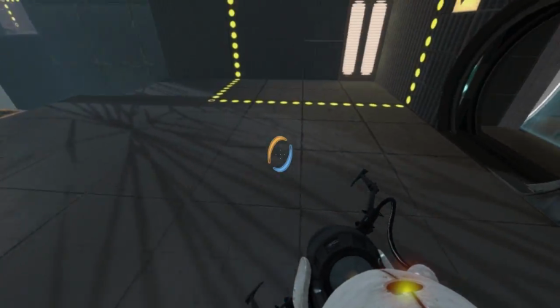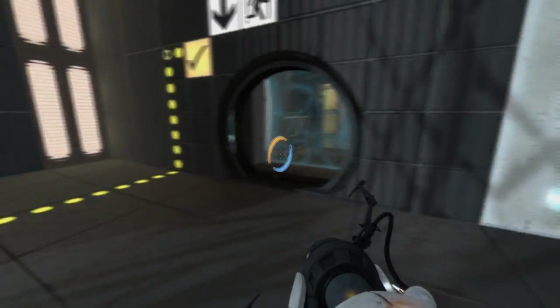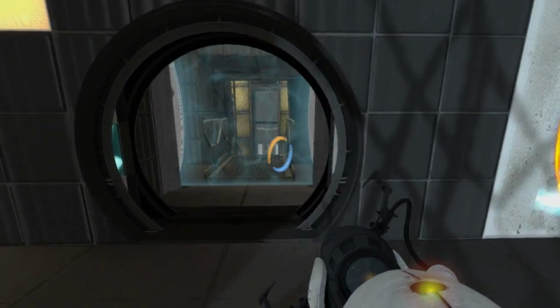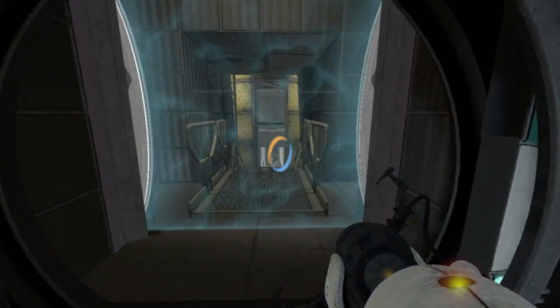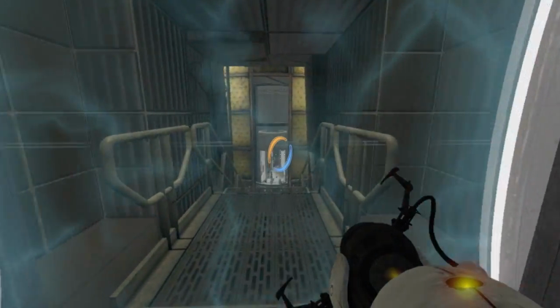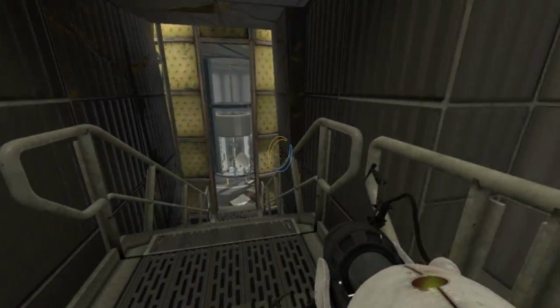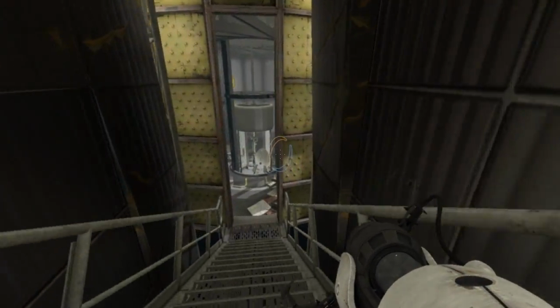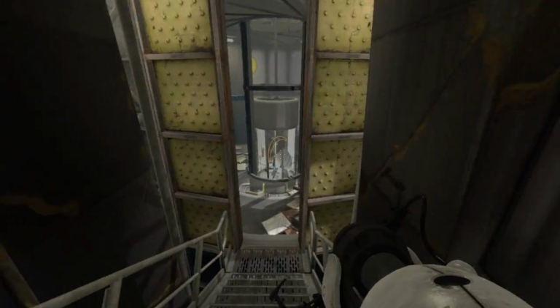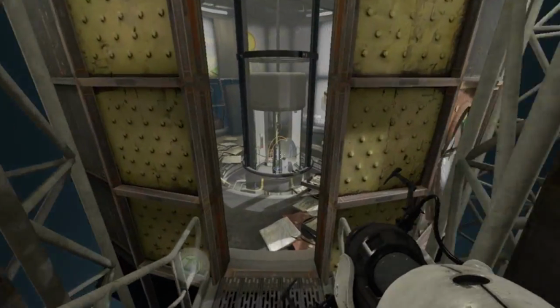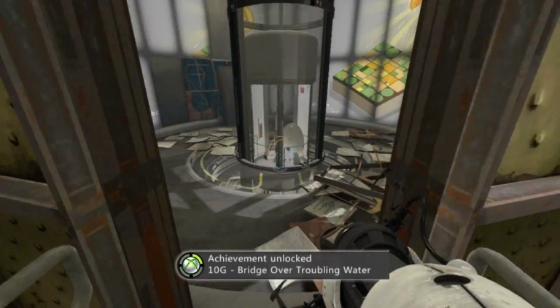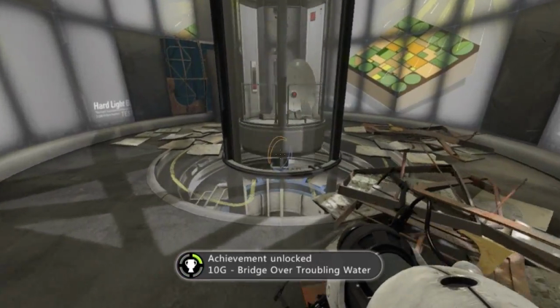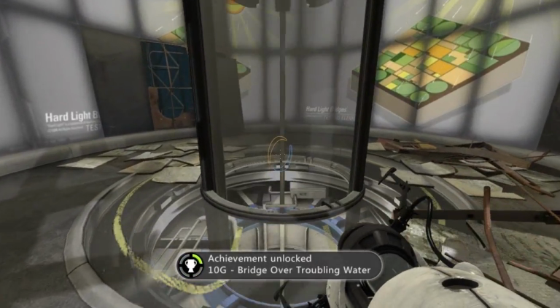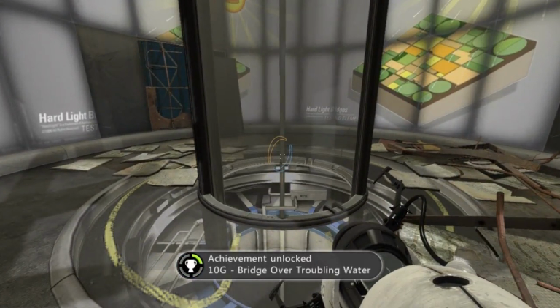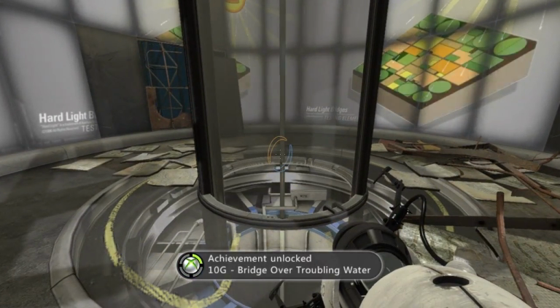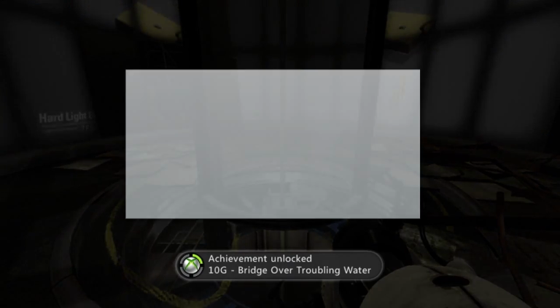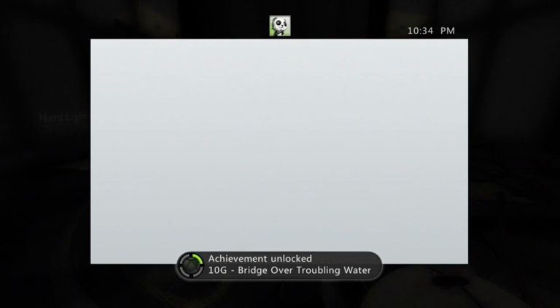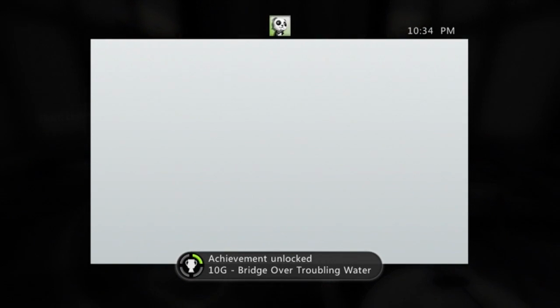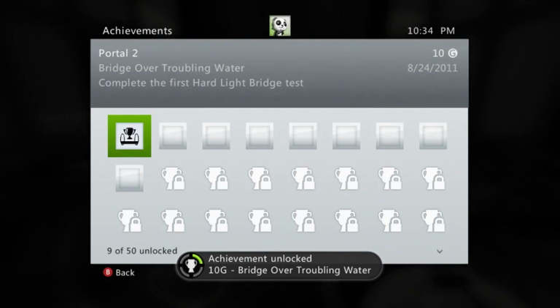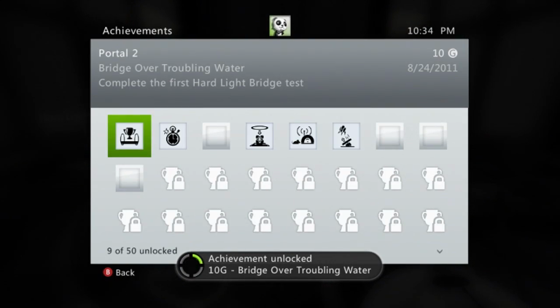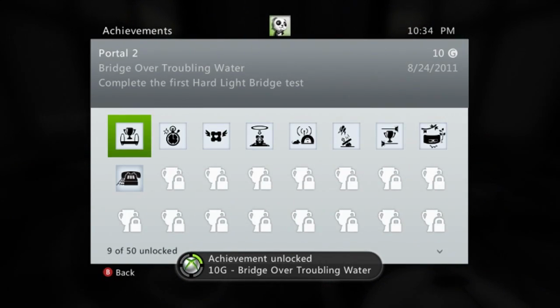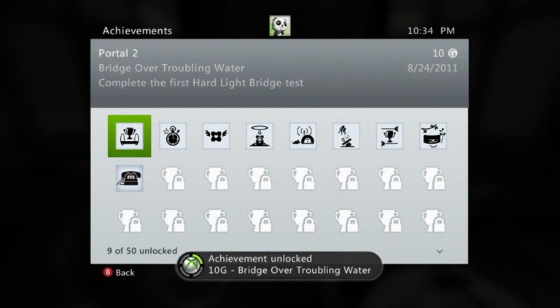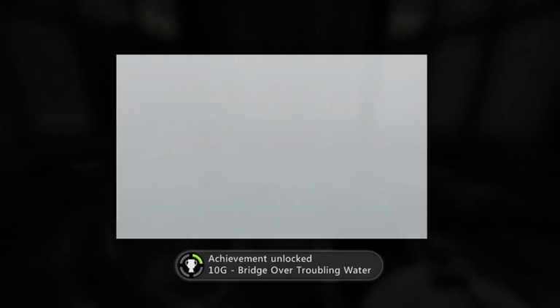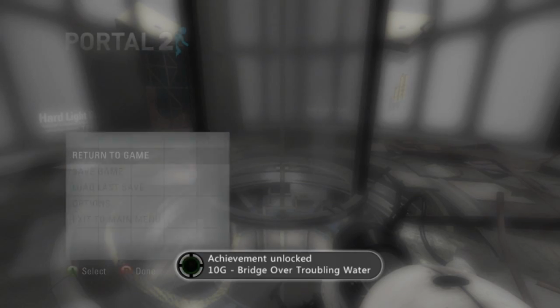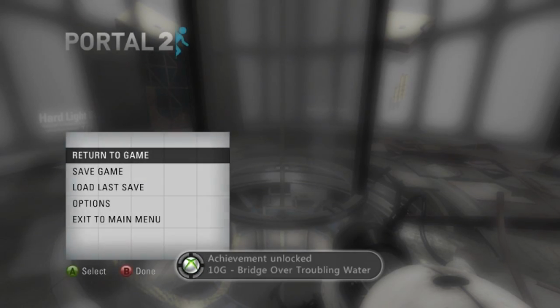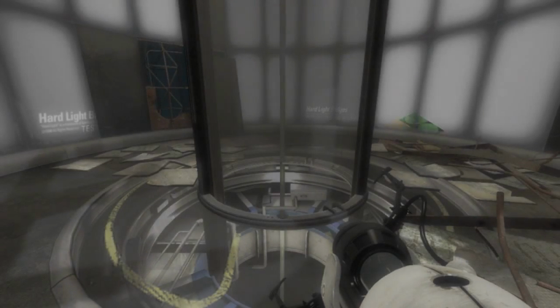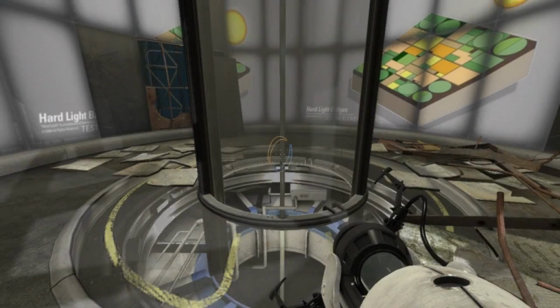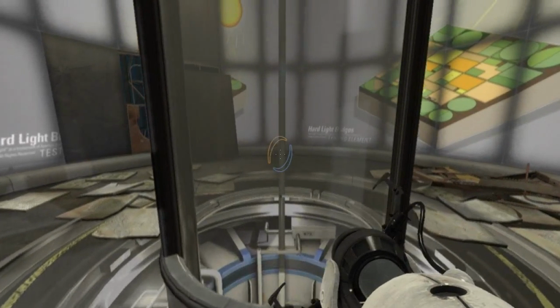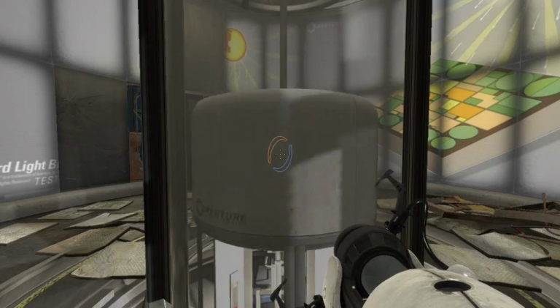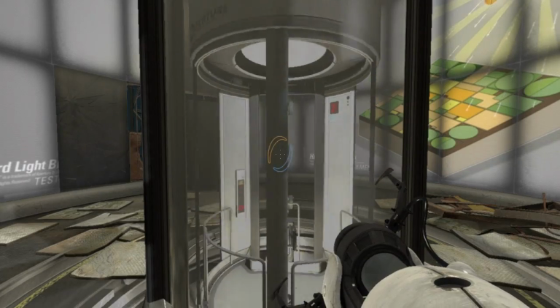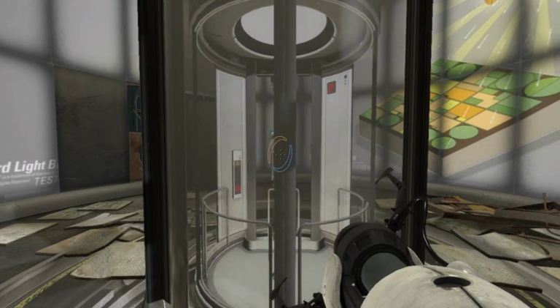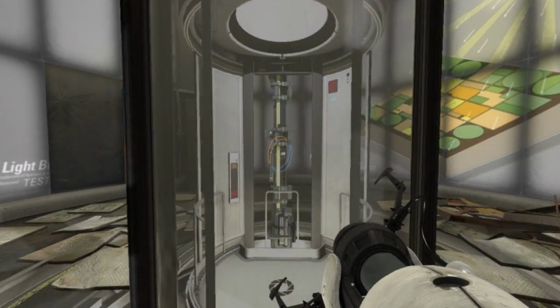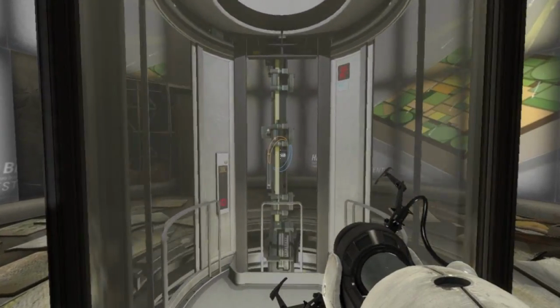Step on through — and that unlocks 'Bridge Over Troubling Water,' which is the first hard light bridge test.